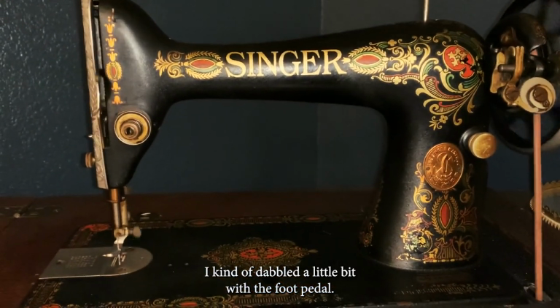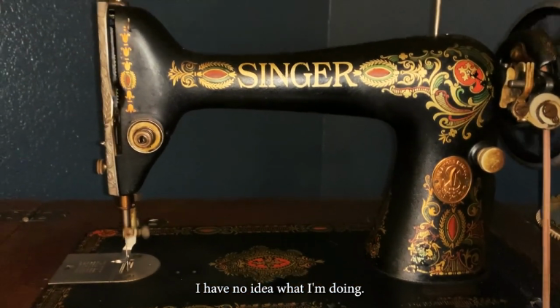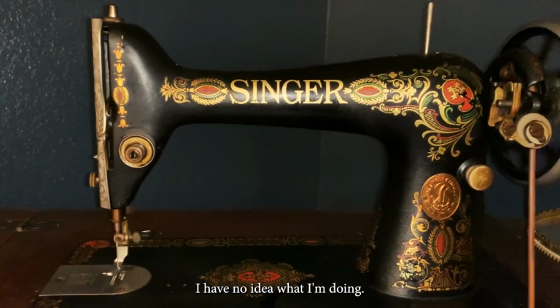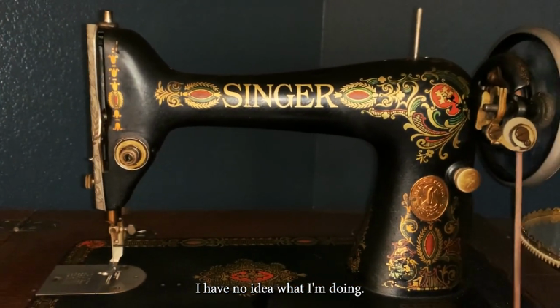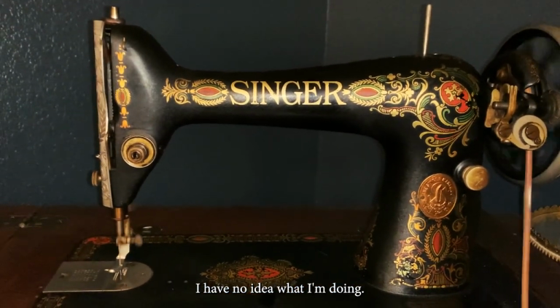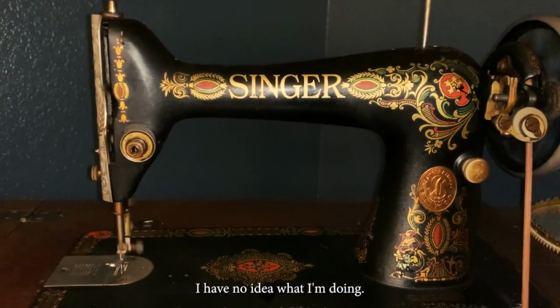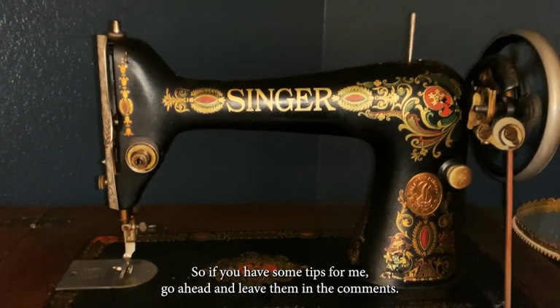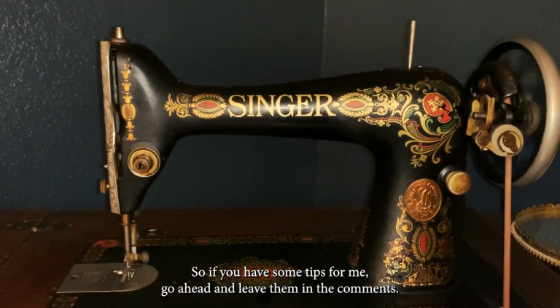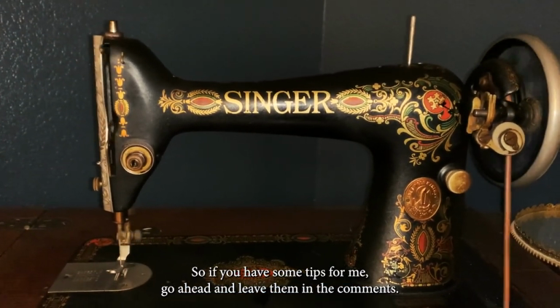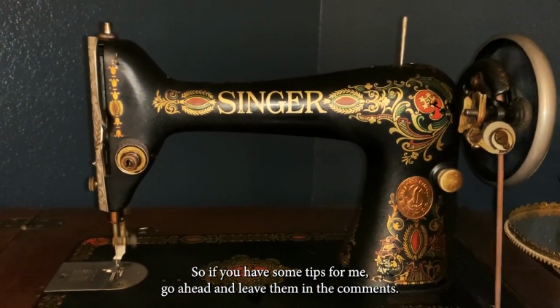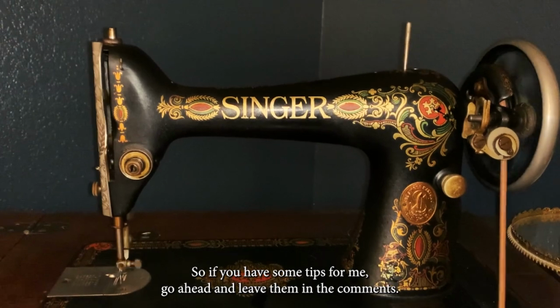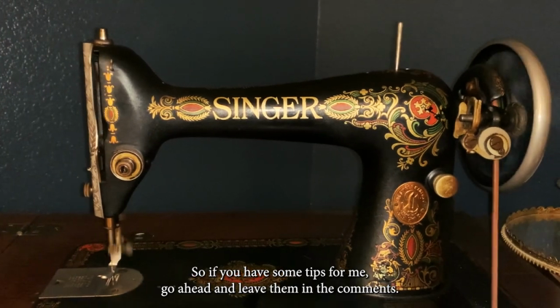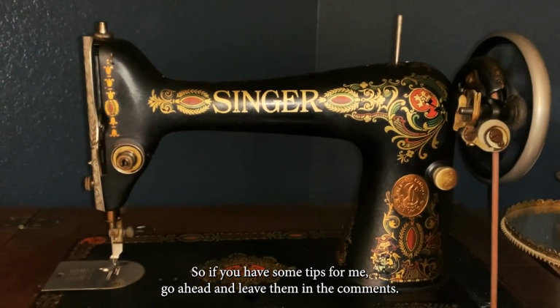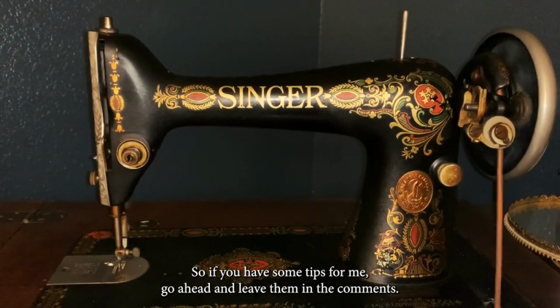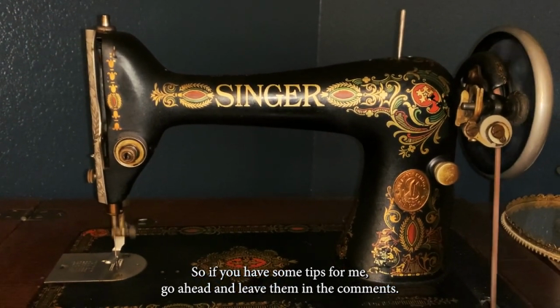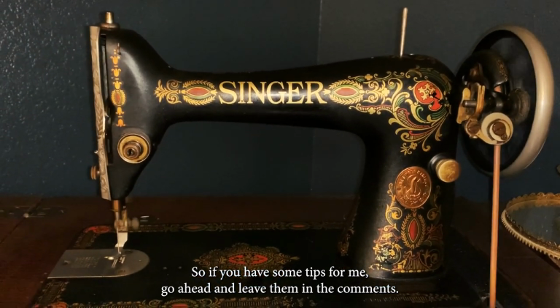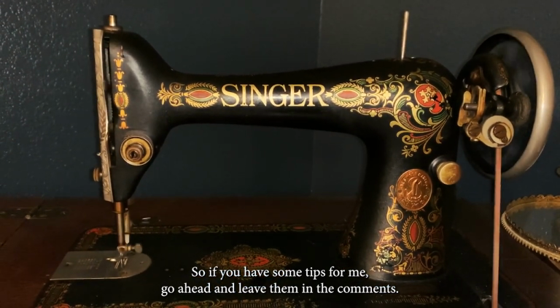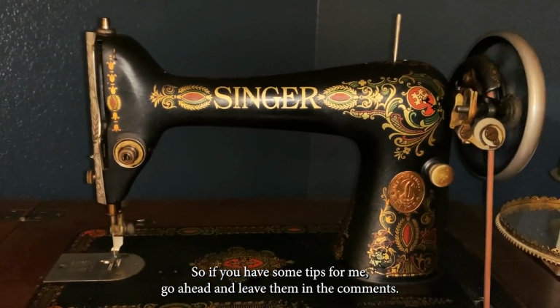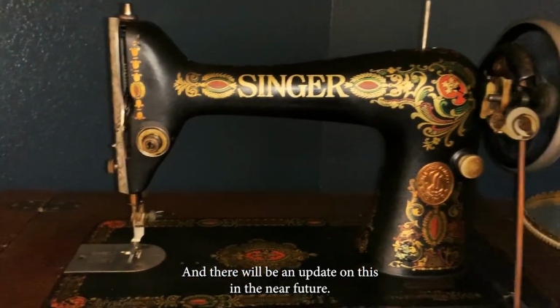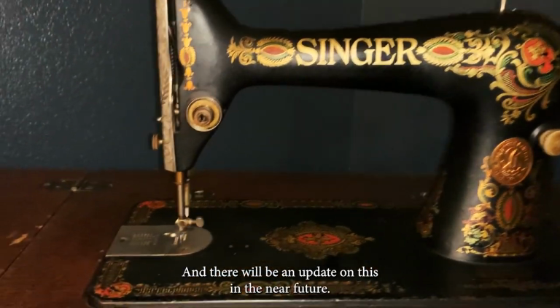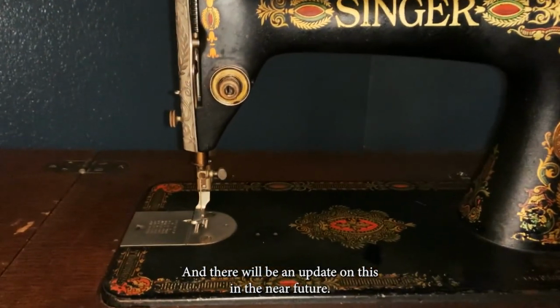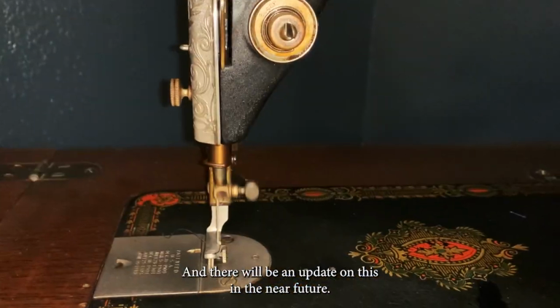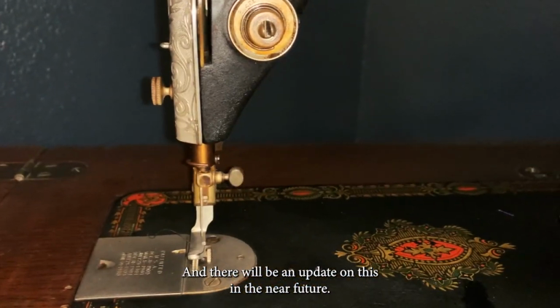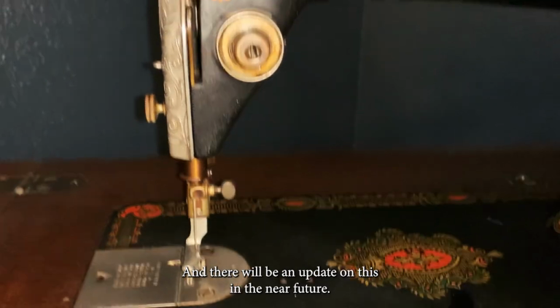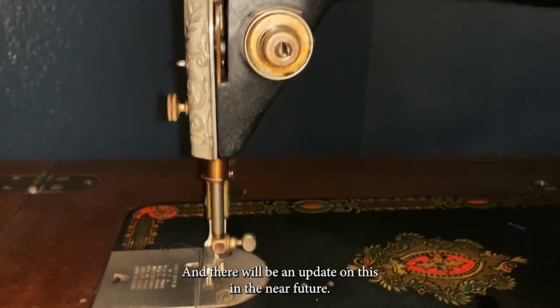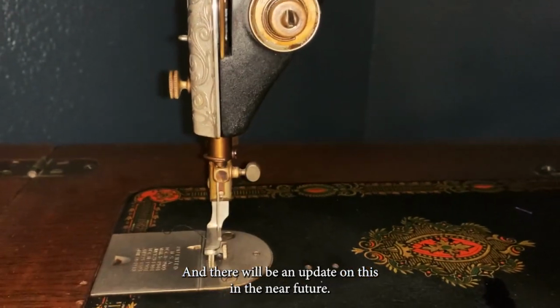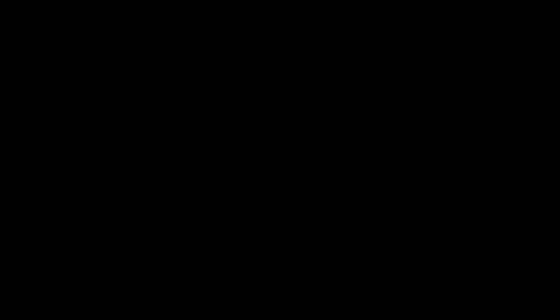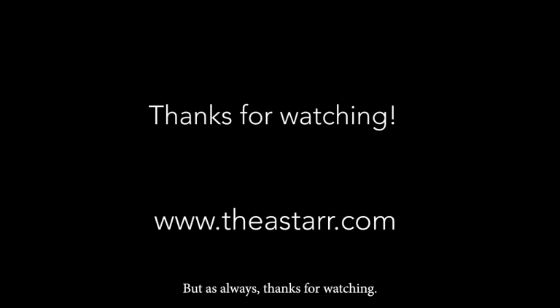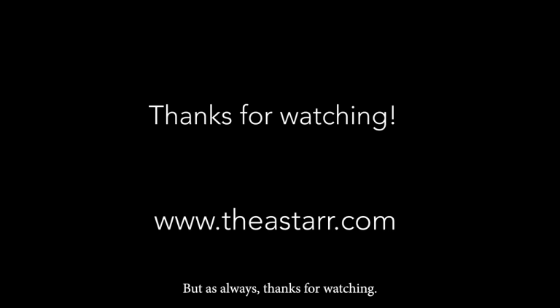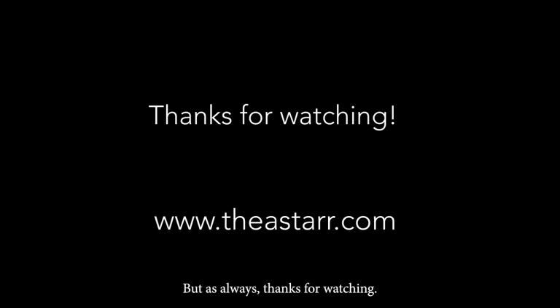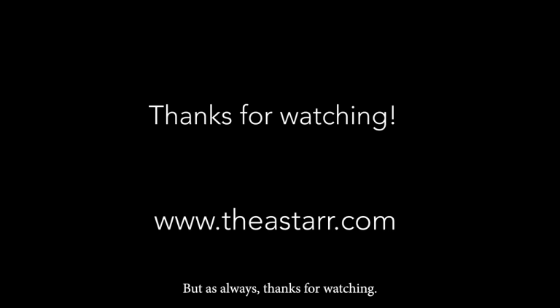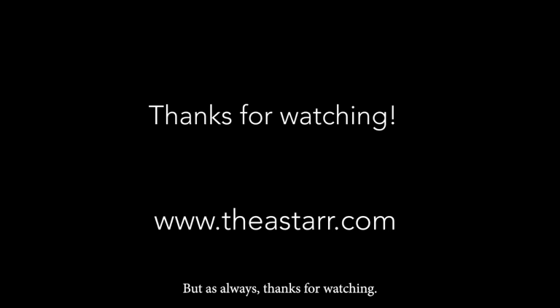I dabbled a little bit with the foot pedal and I have no idea what I'm doing, so if you have some tips for me go ahead and leave them in the comments. There will be an update on this in the near future, but as always, thanks for watching.